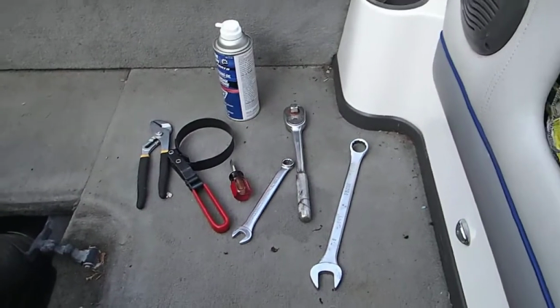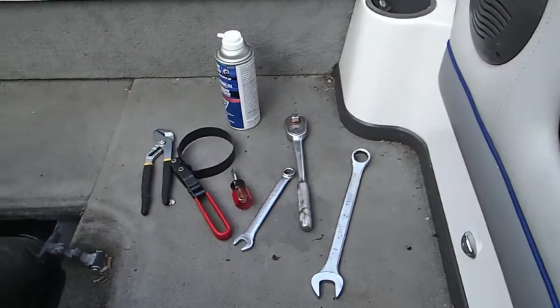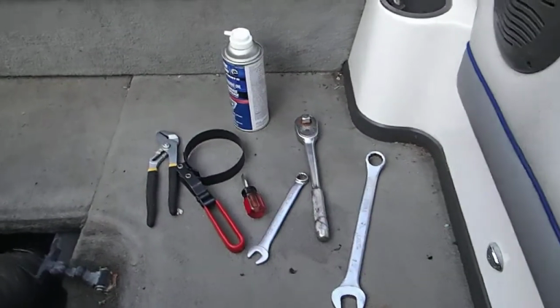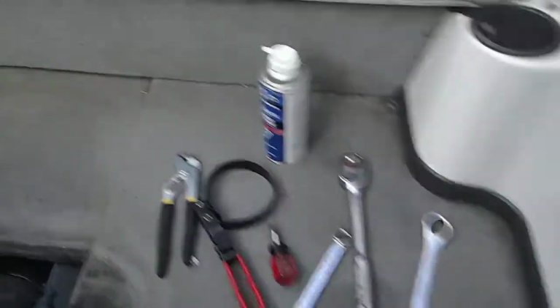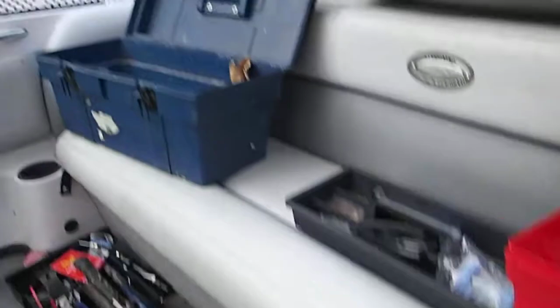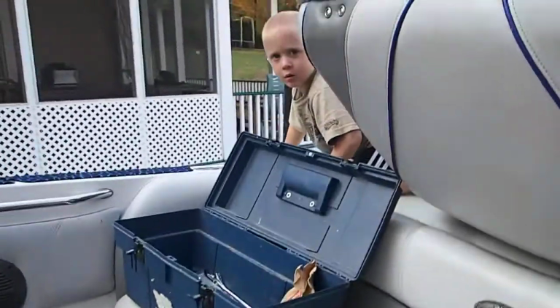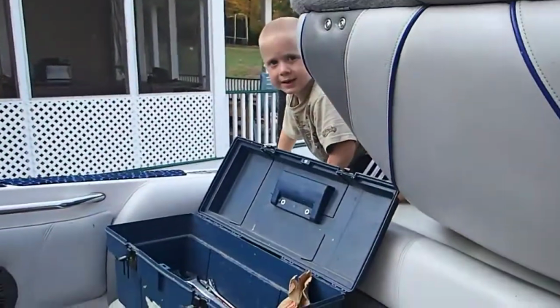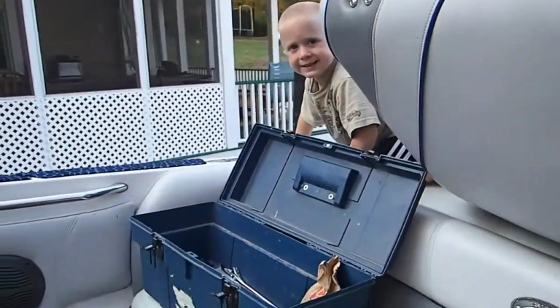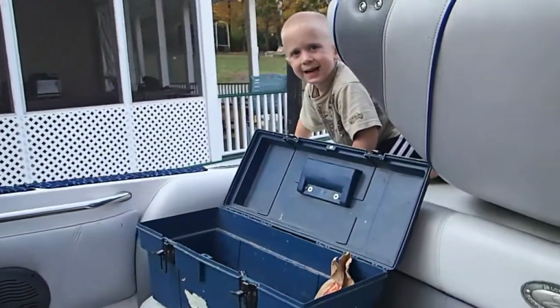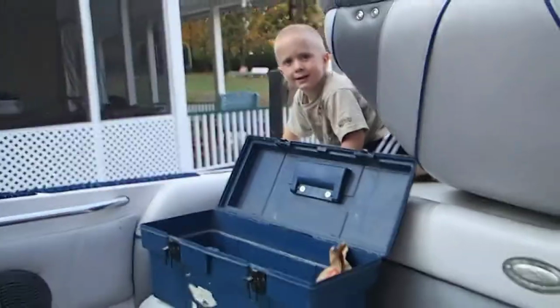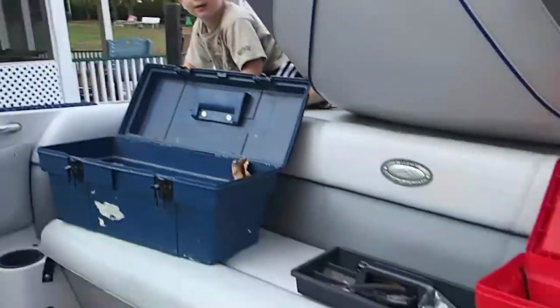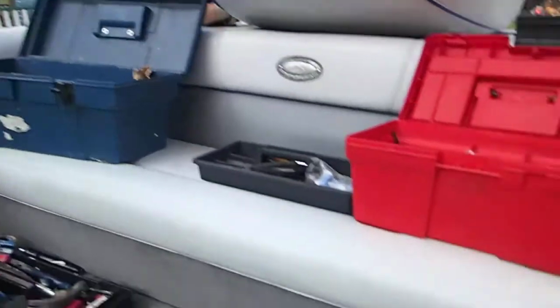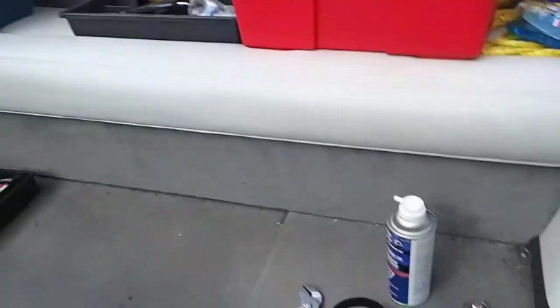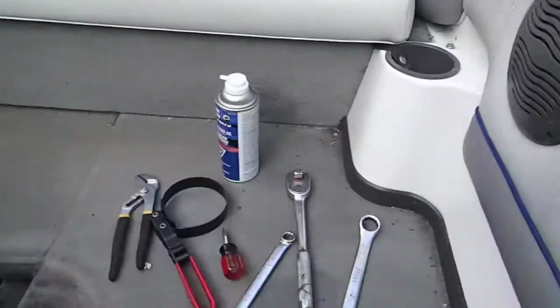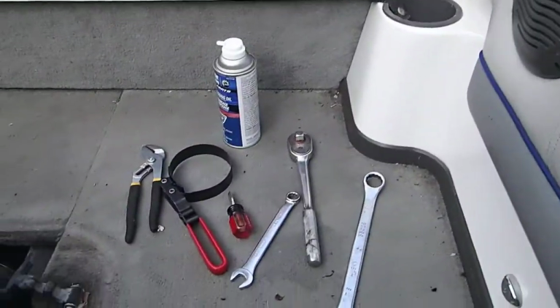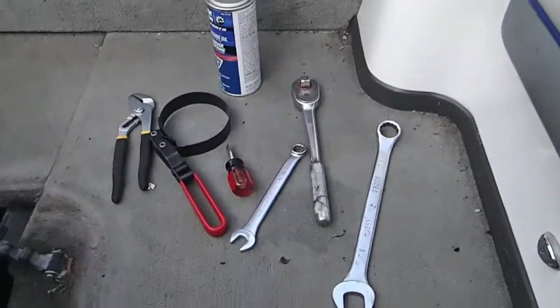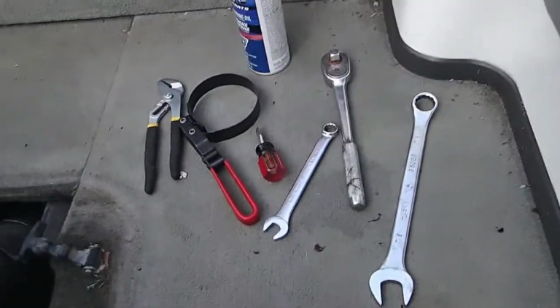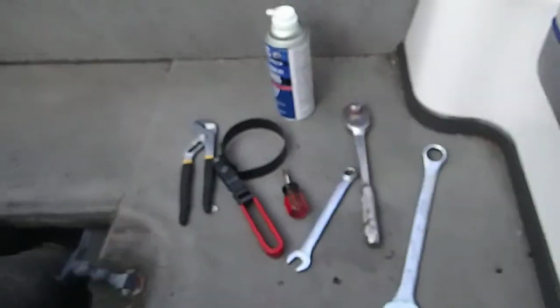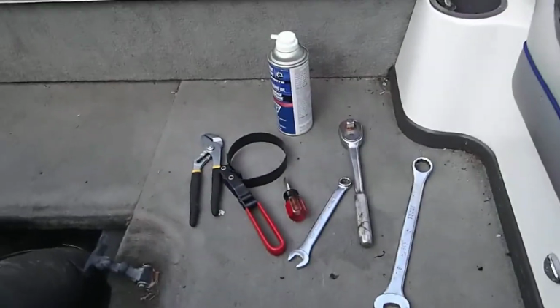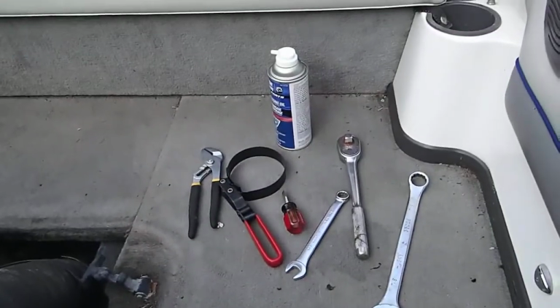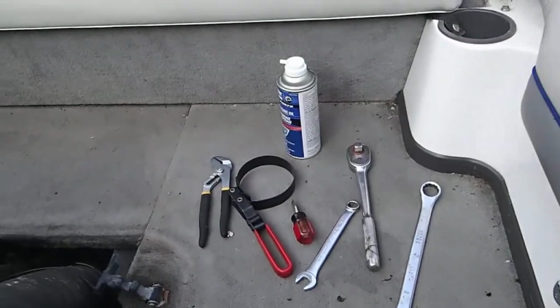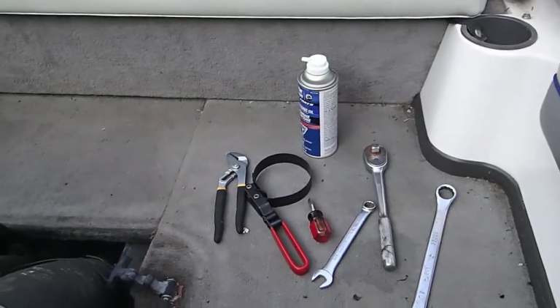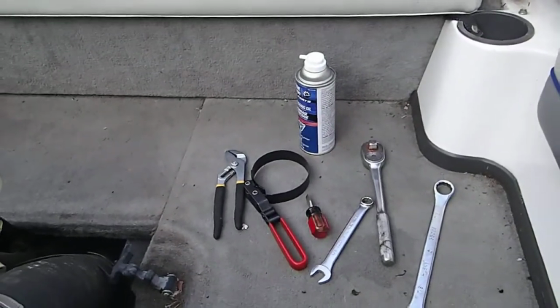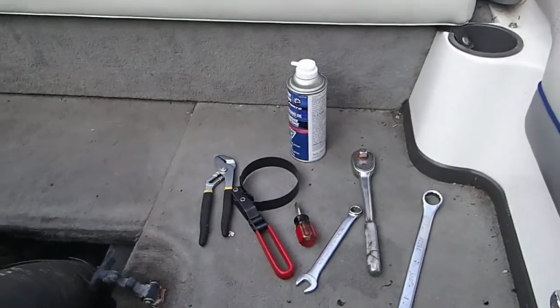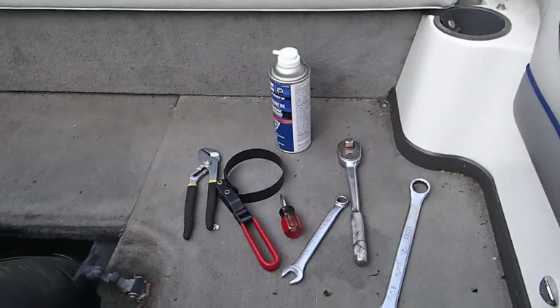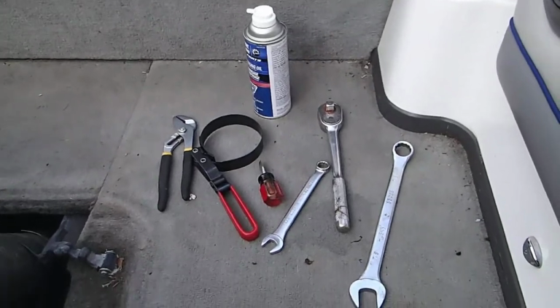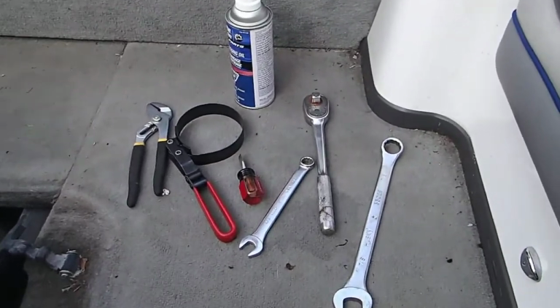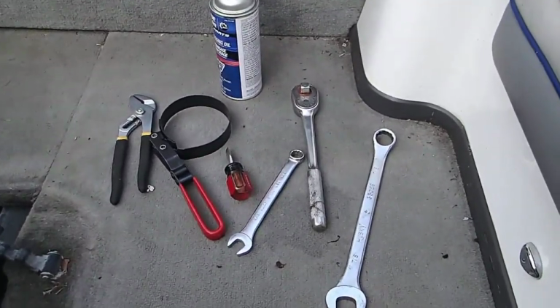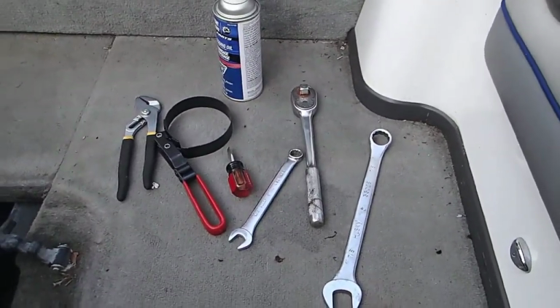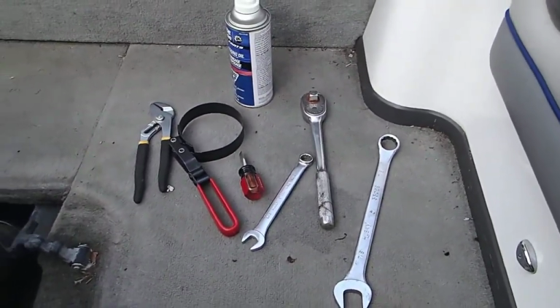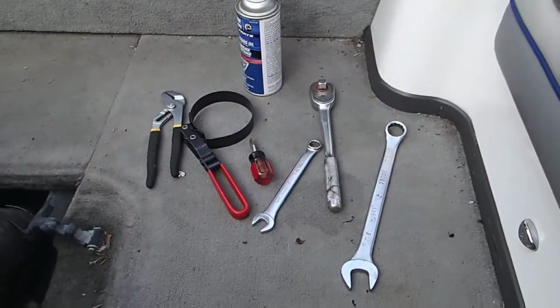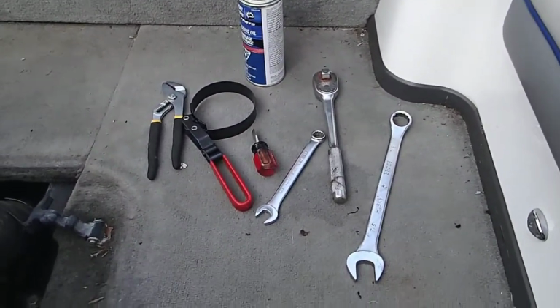Okay Mike, say hi Mike. Finn and I are going to work on making your foolproof instructional video to winterize your Mastercraft. So here are some of the things that you'll need.